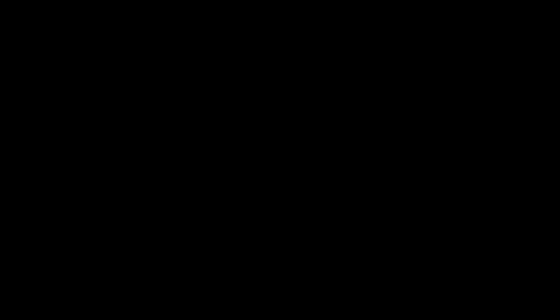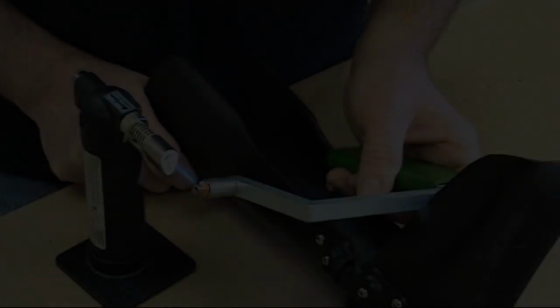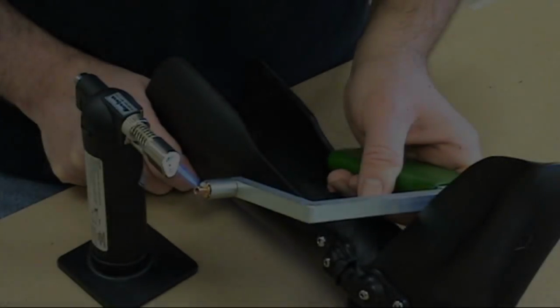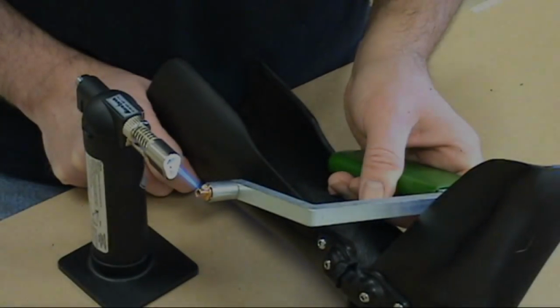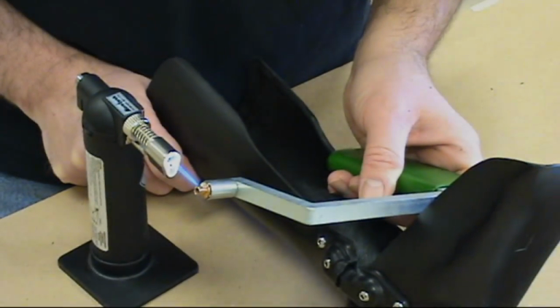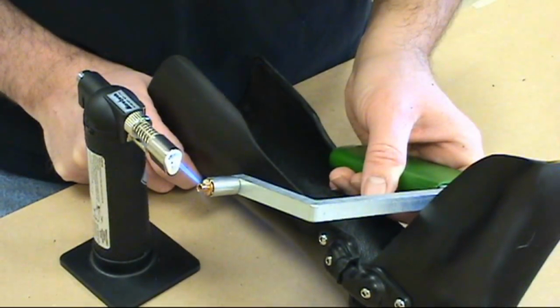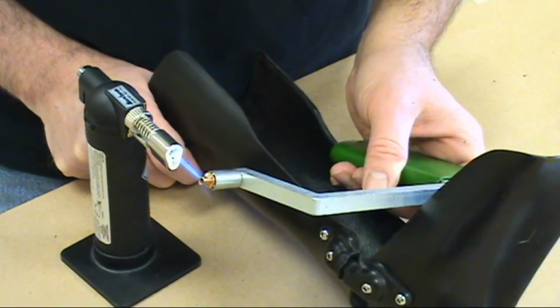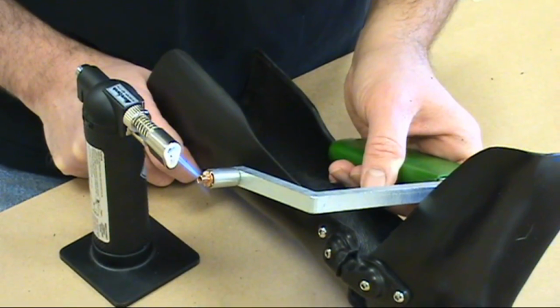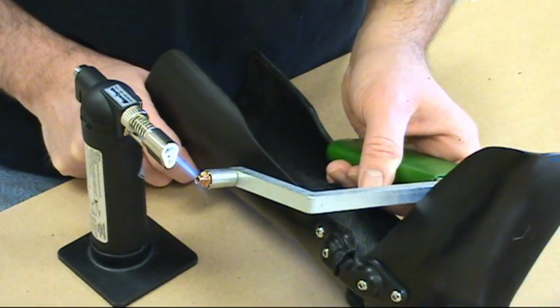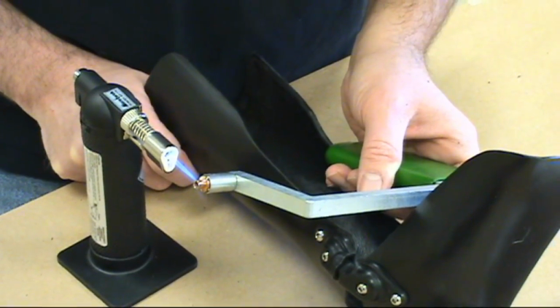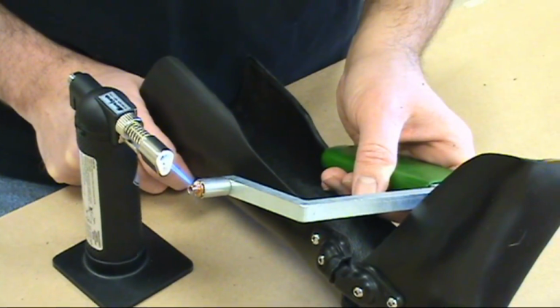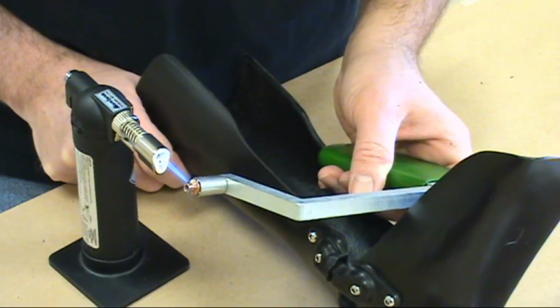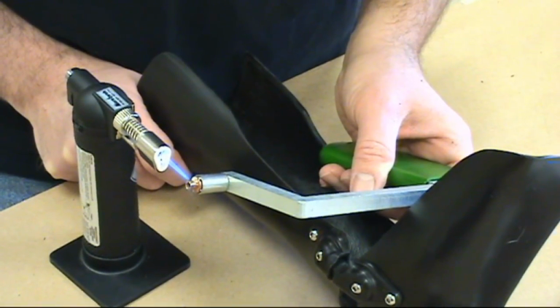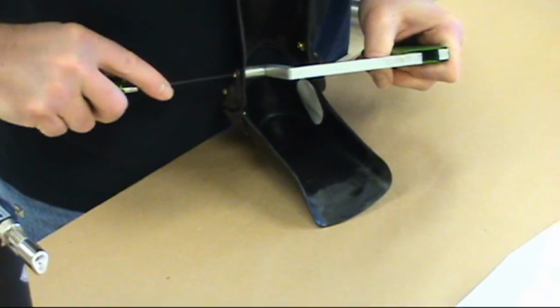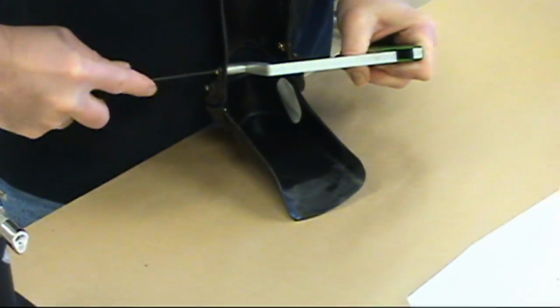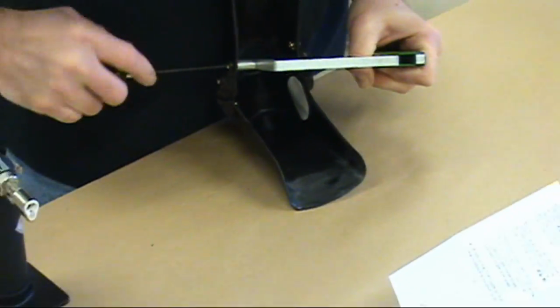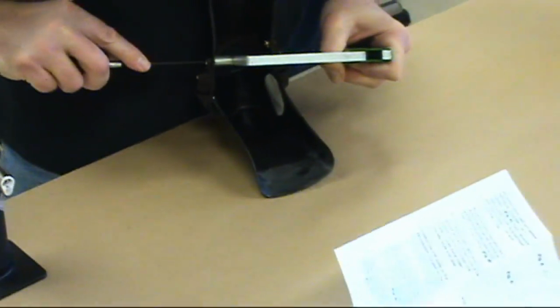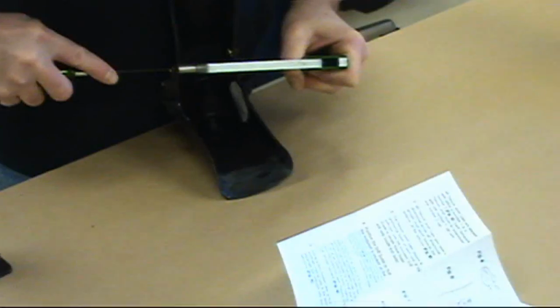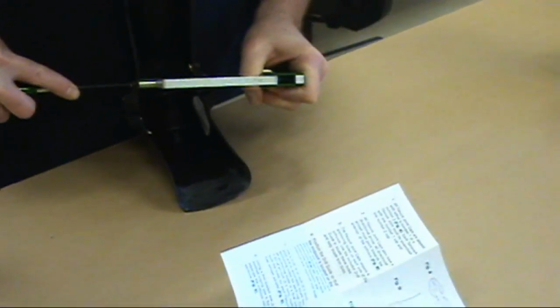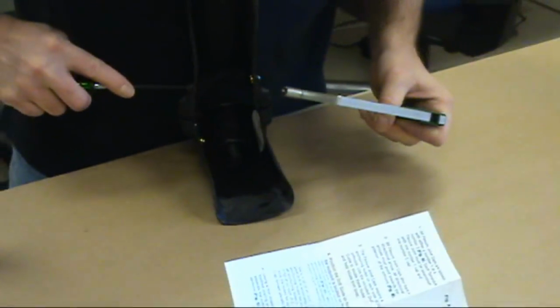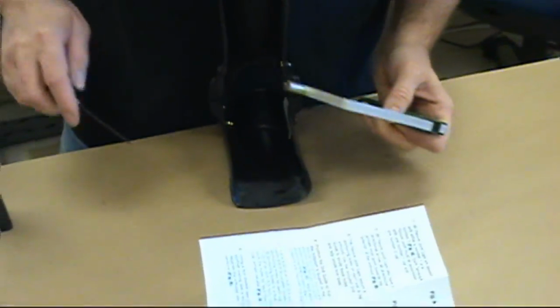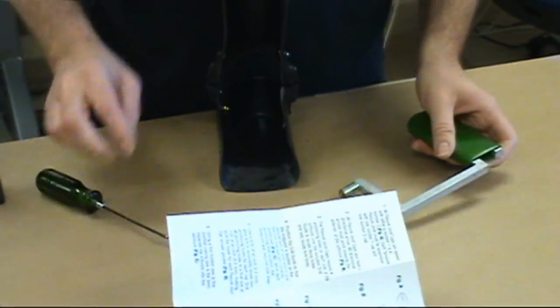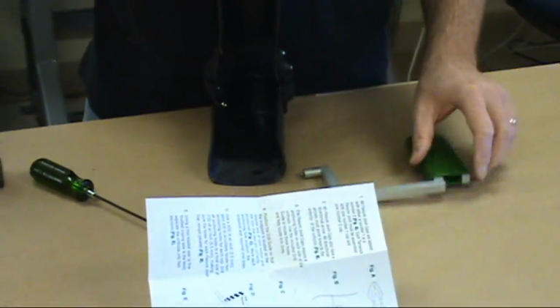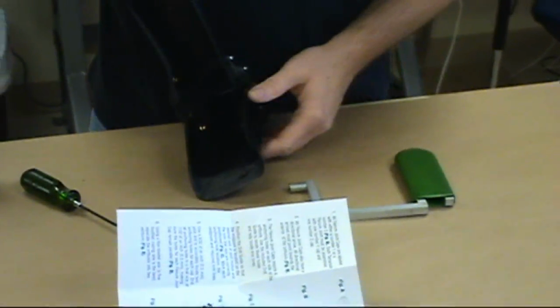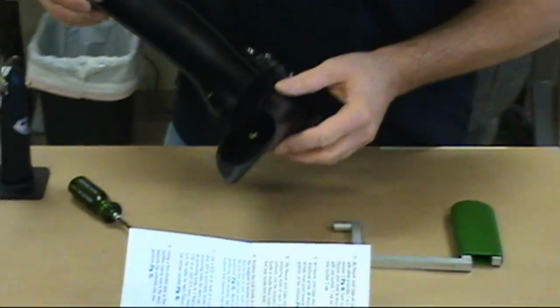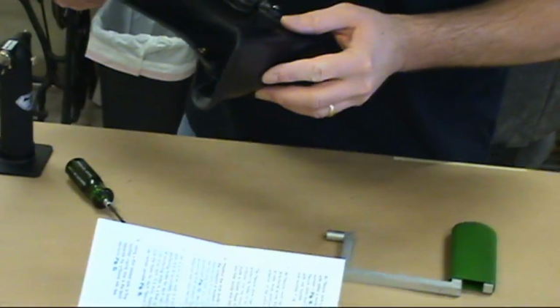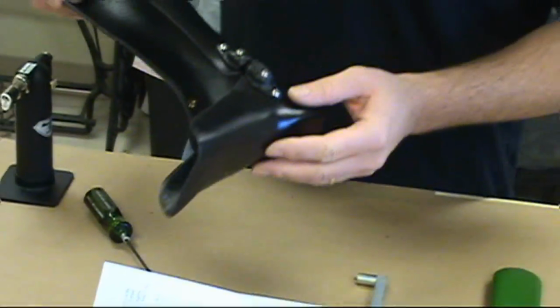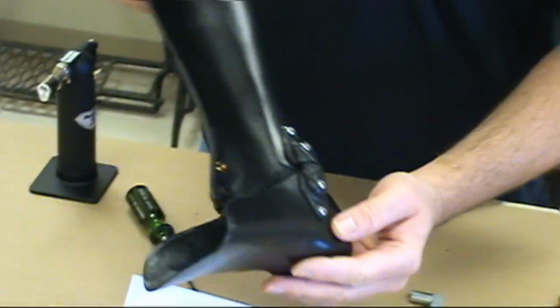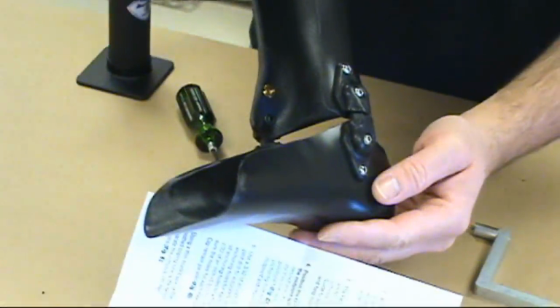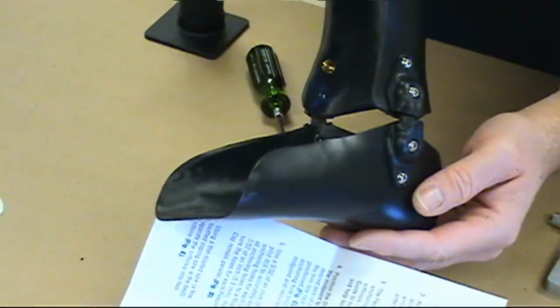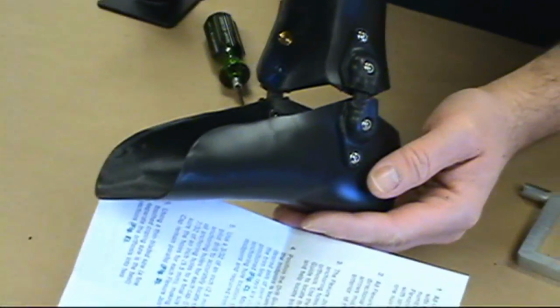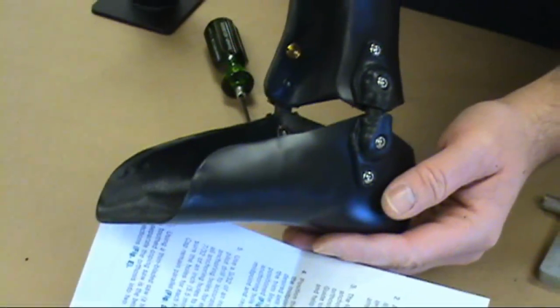If you'd prefer to countersink the flange nuts, follow this helpful fabrication tip. You can either use a counter-bore or a Tamarack Spanner Wrench and heat source. Heating the flange nut will allow it to easily sink into the thermoplastic.